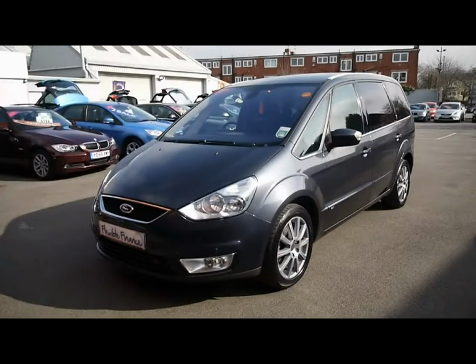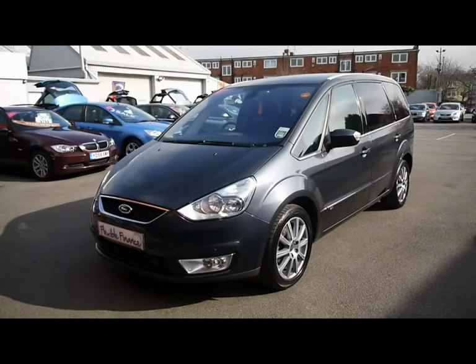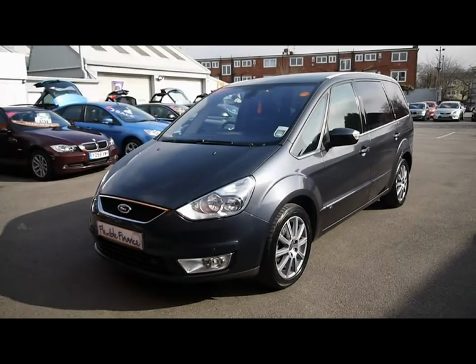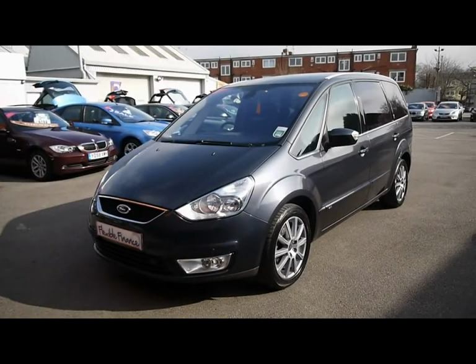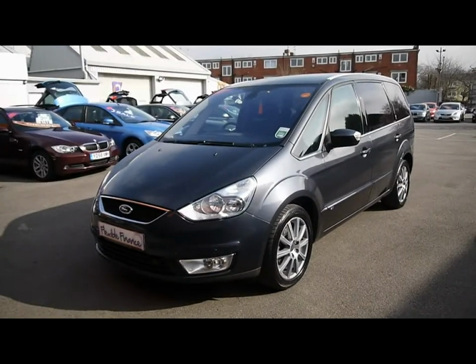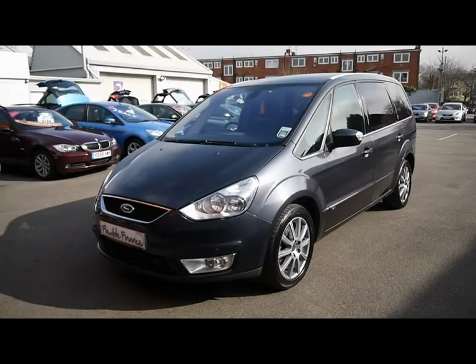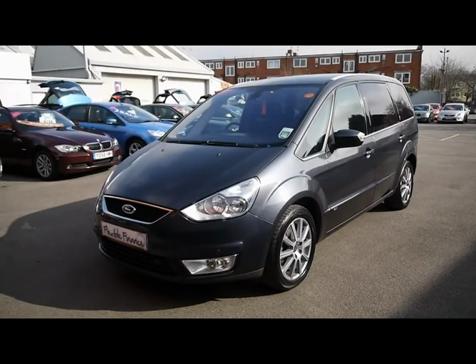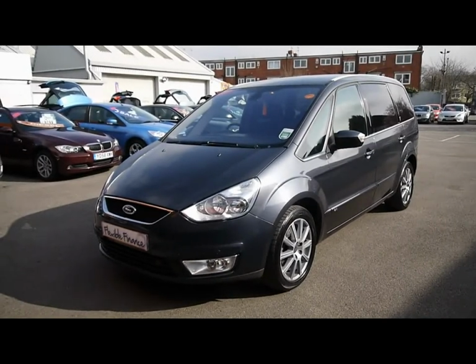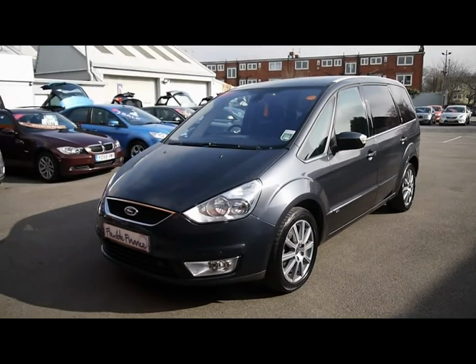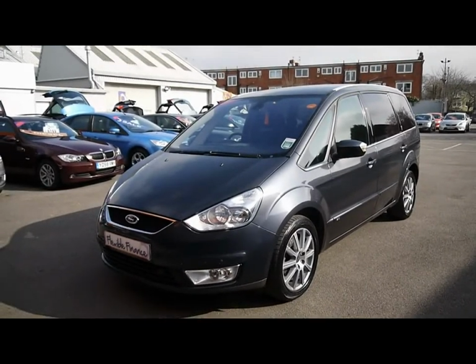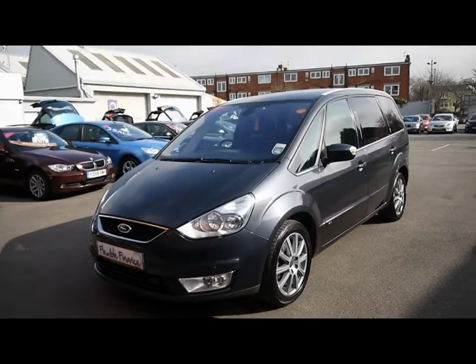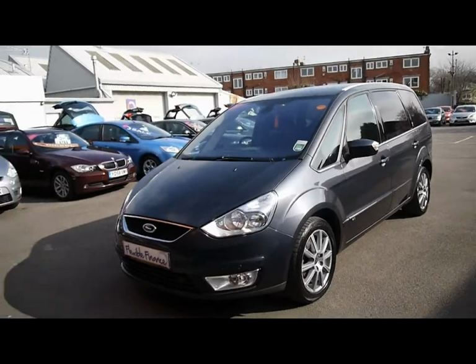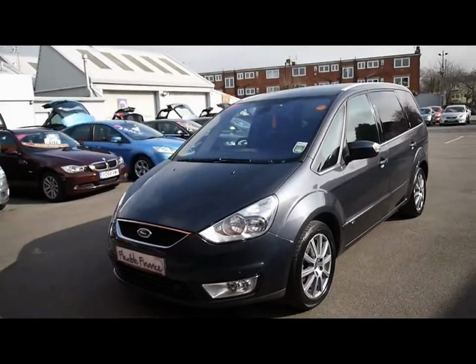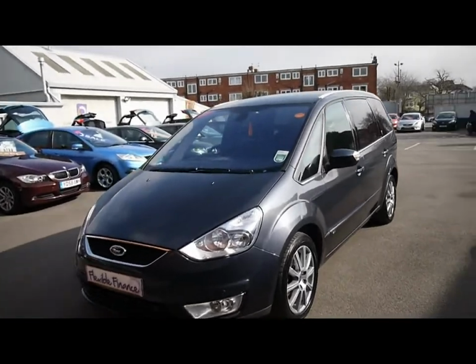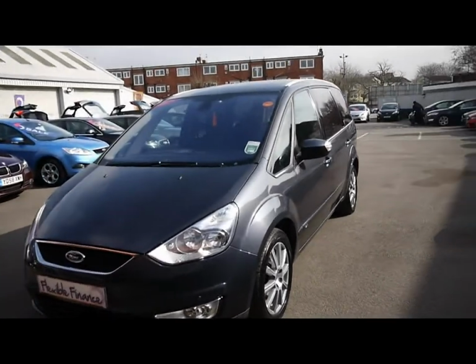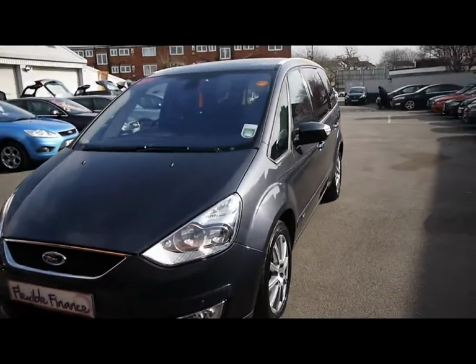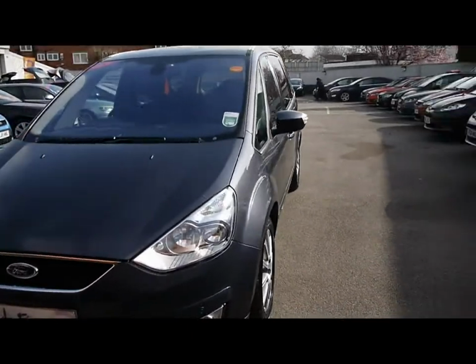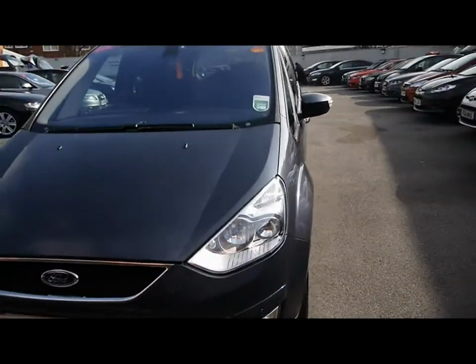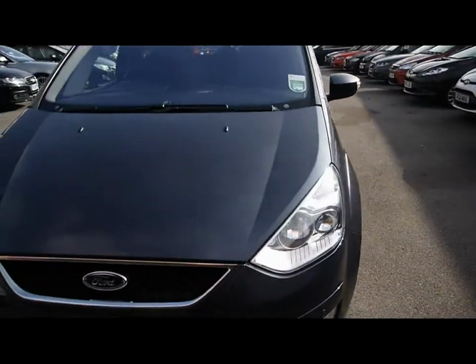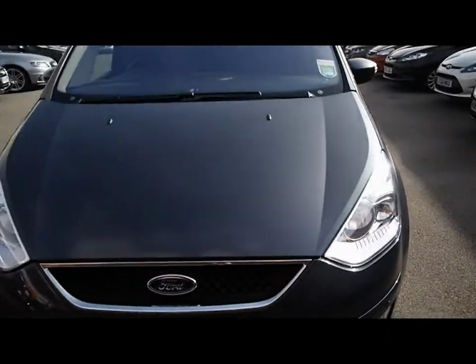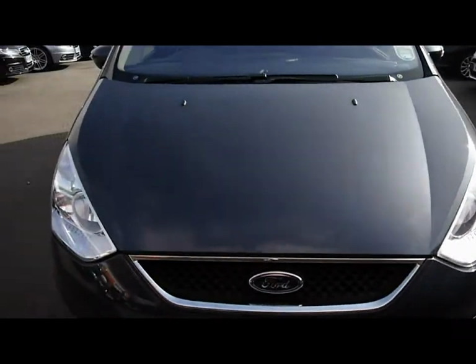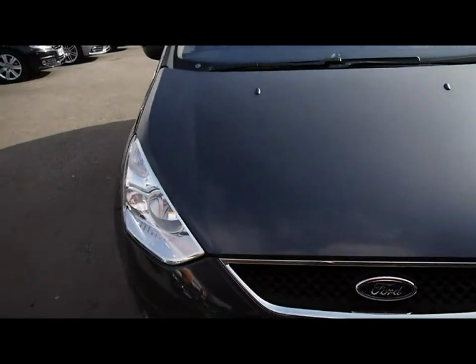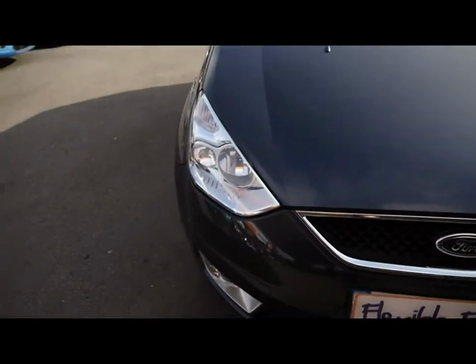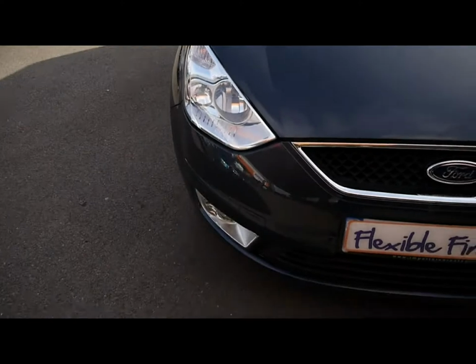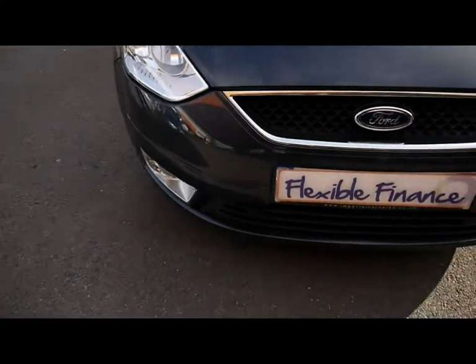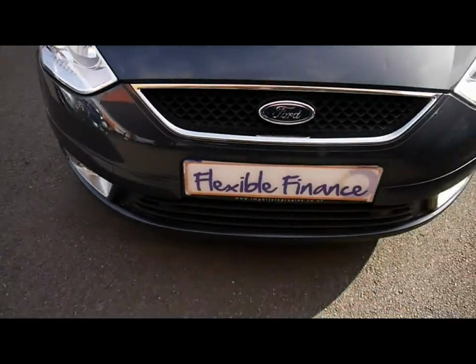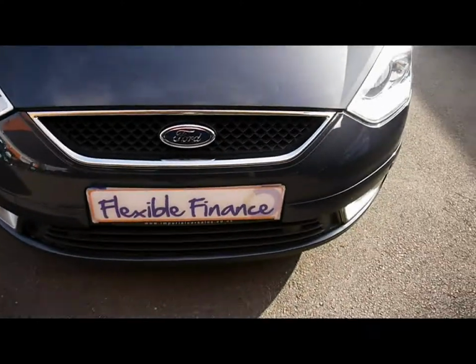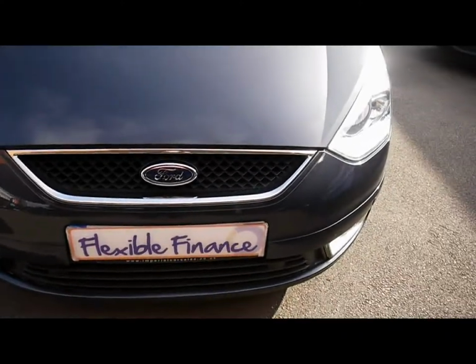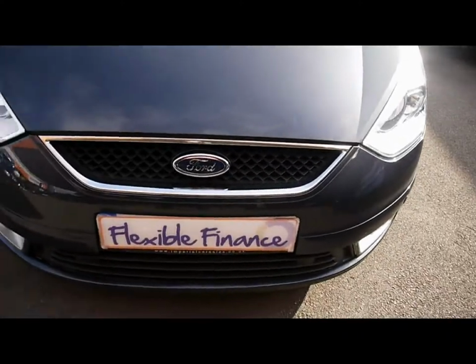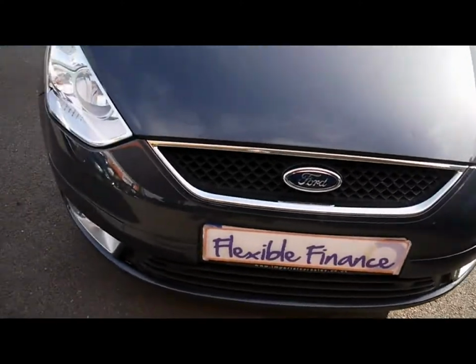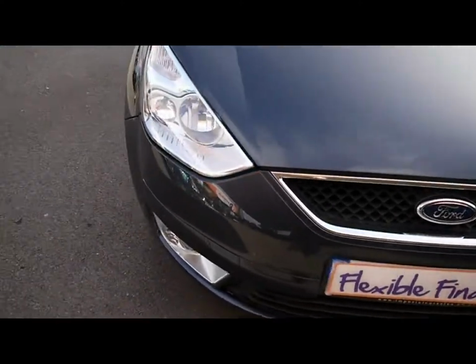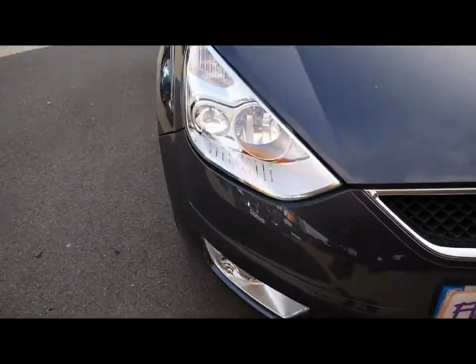Welcome to Imperial Cars. Today we have a 59 plate Ford Galaxy to show you. Finished in metallic grey, we're going to take you around the car so you can get a better idea of the condition and the certain features of the vehicle.